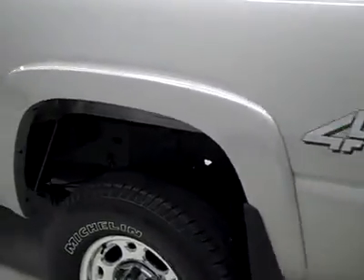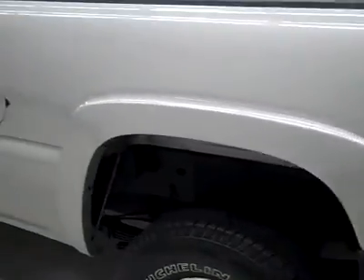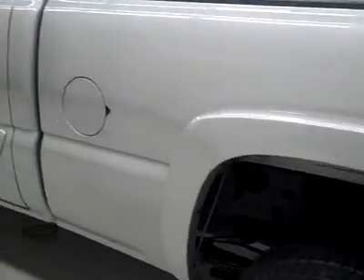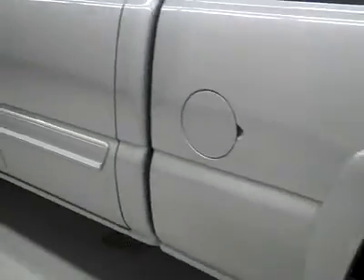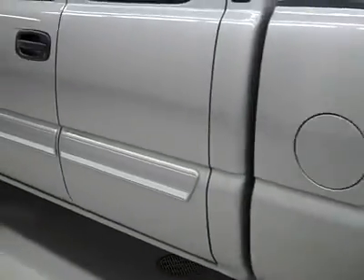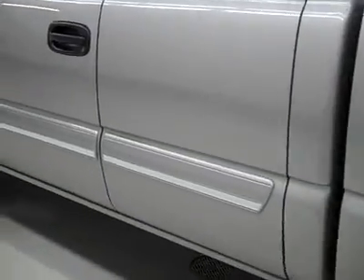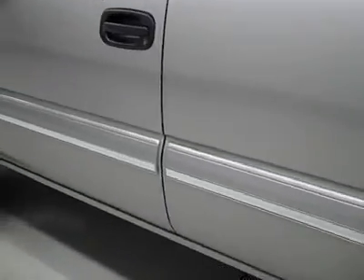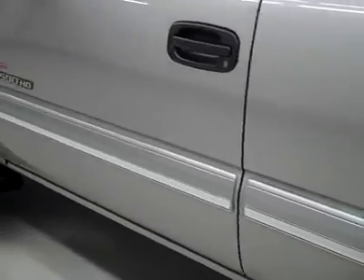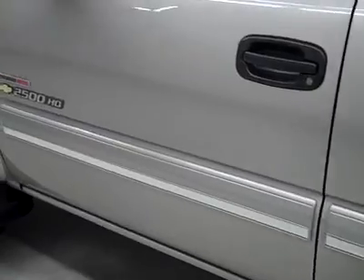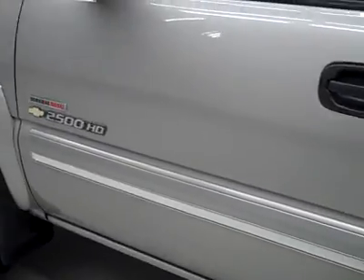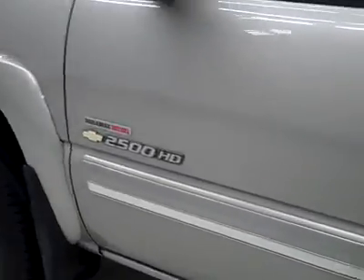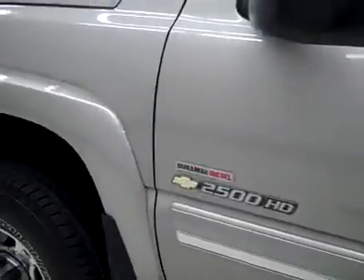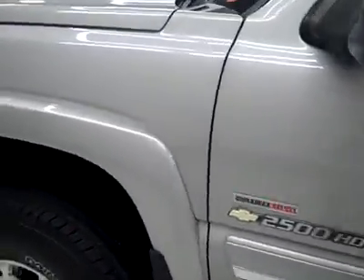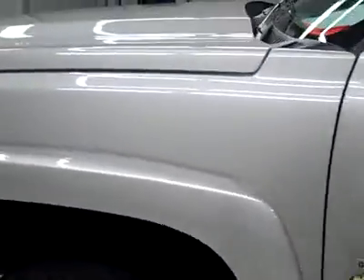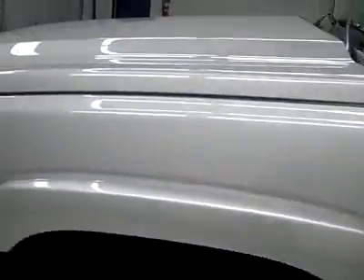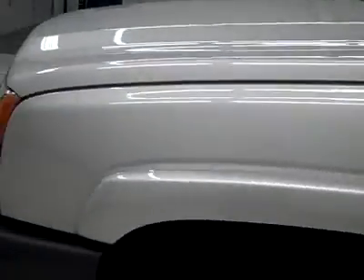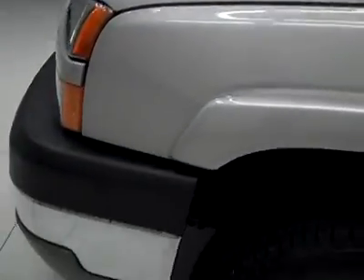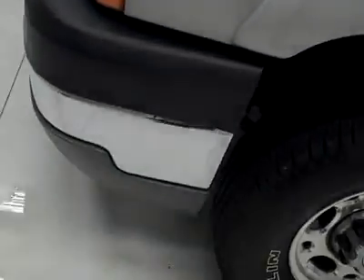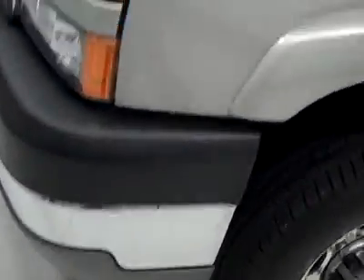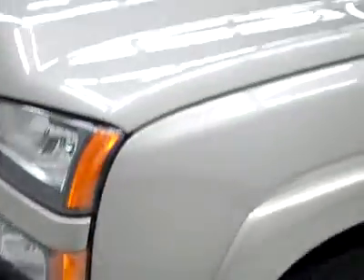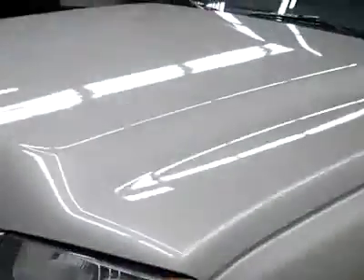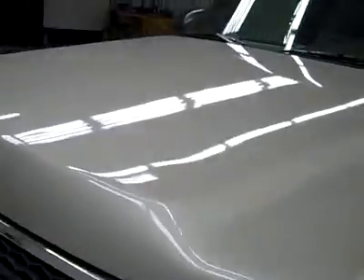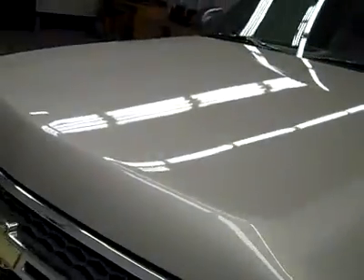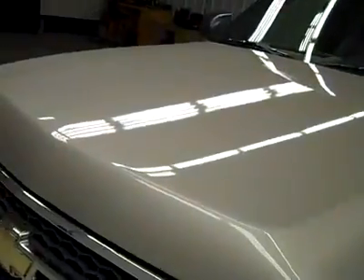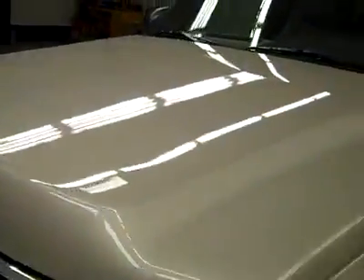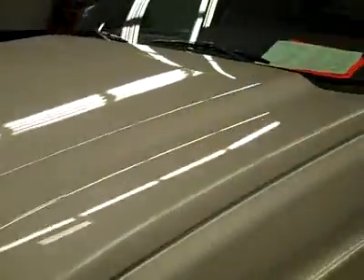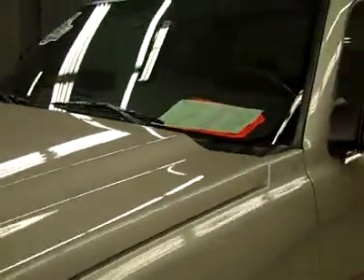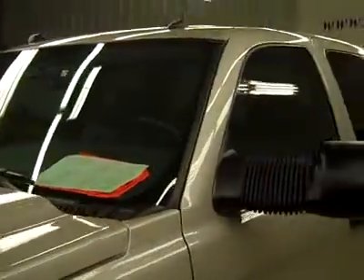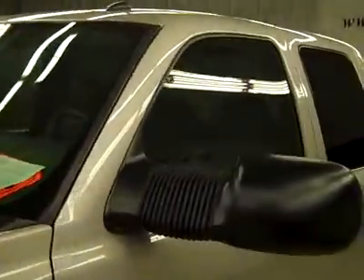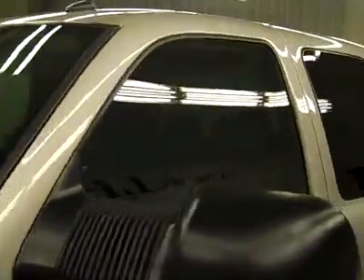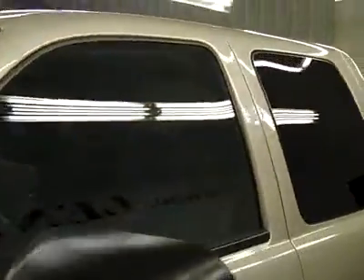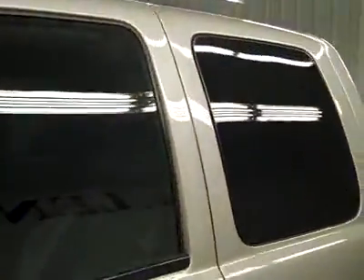Down this side, nice clean shiny paint here too. No dents or dings, no real scratches over here either. Hood looks good as well, other than those dings I showed you at the beginning.